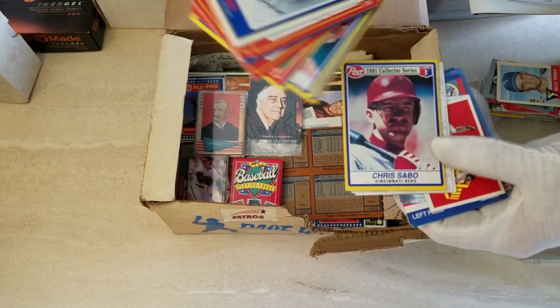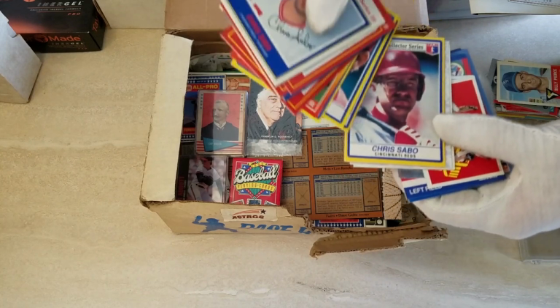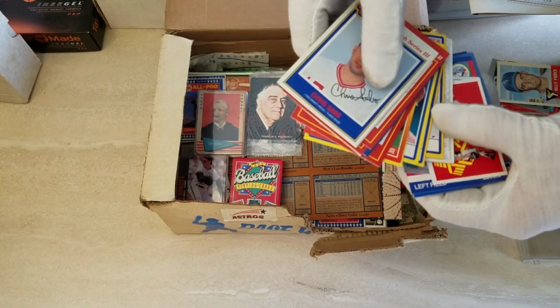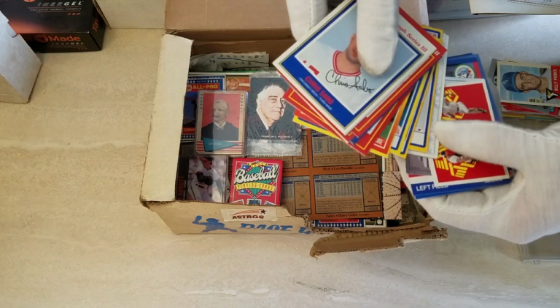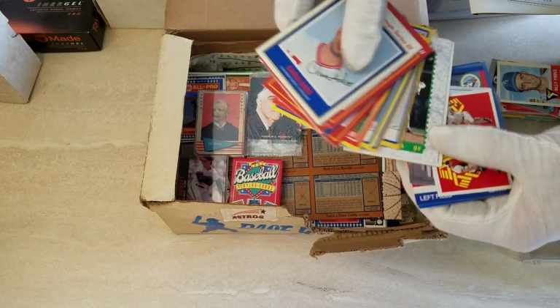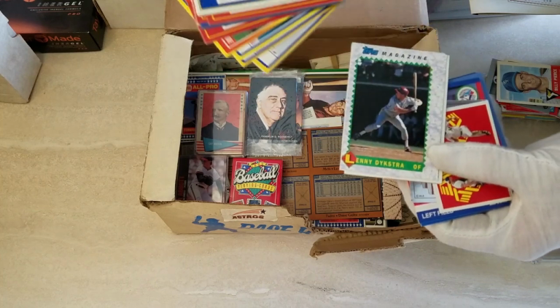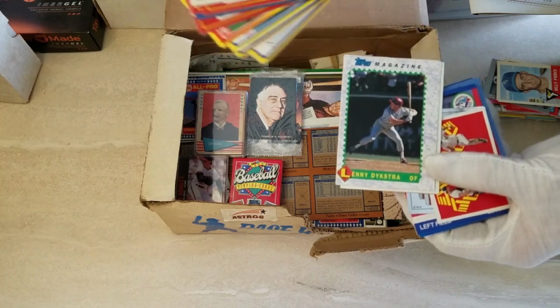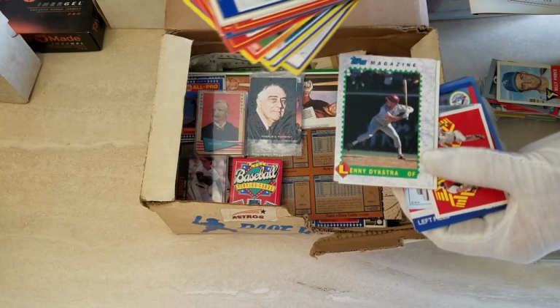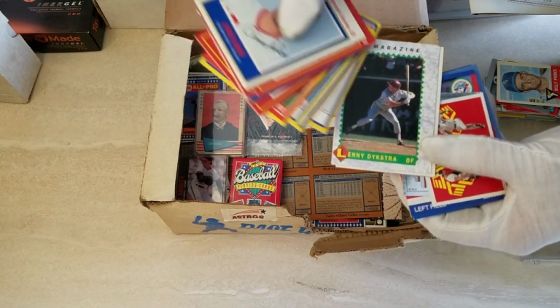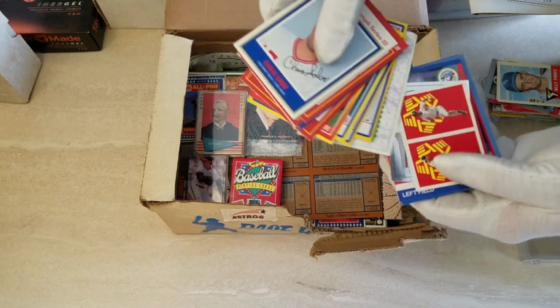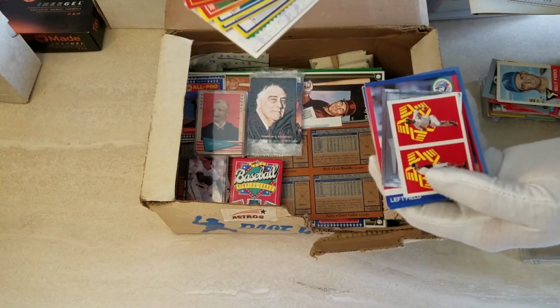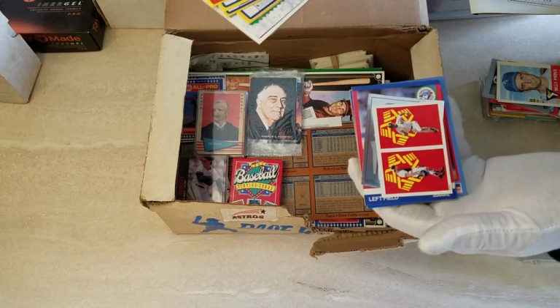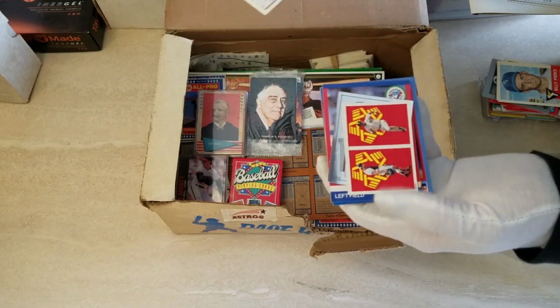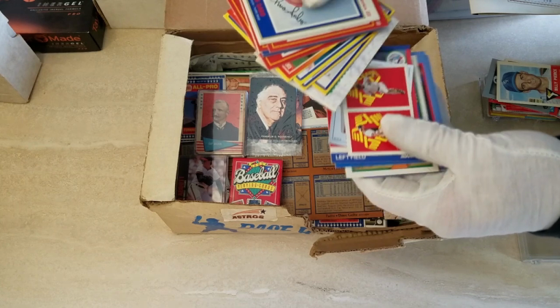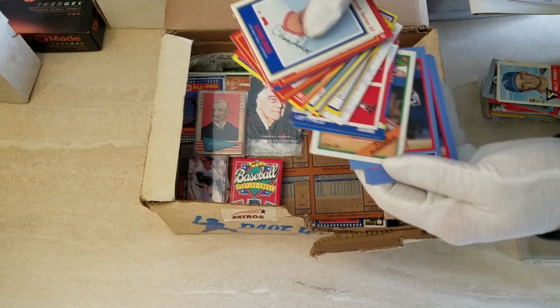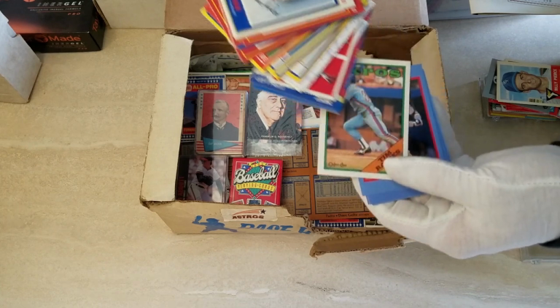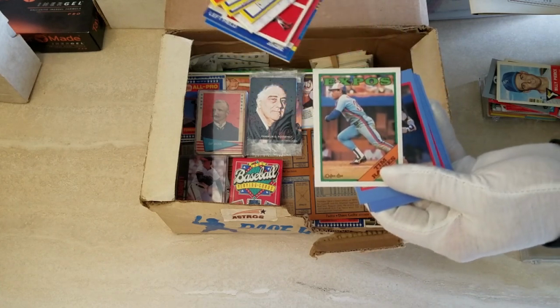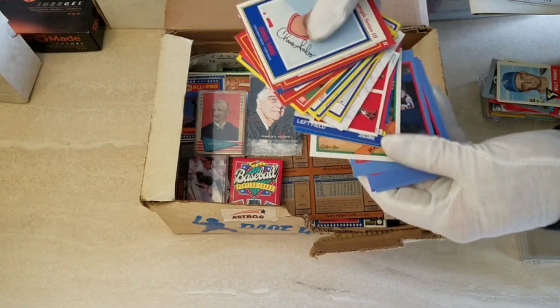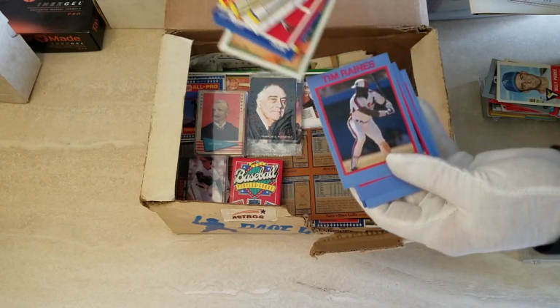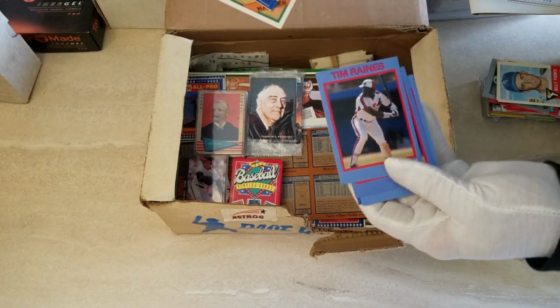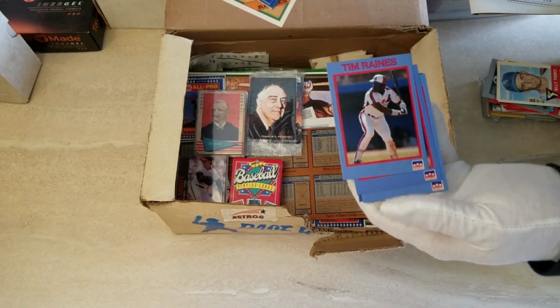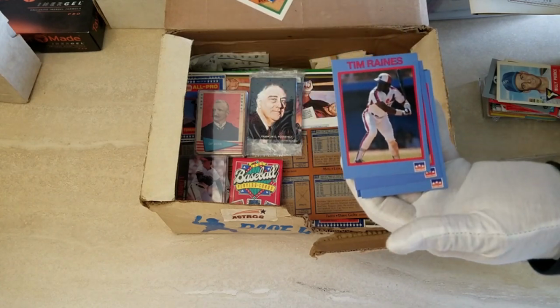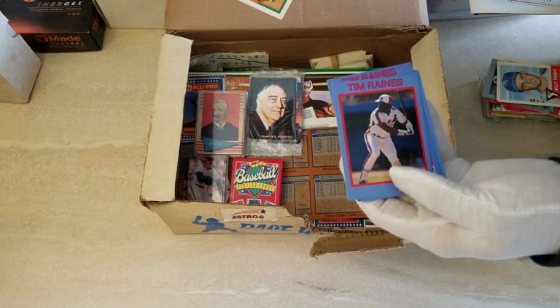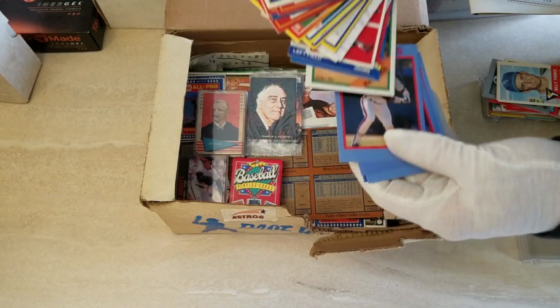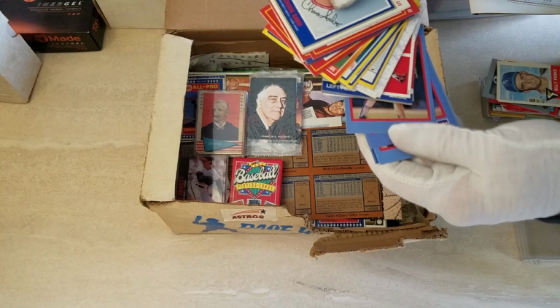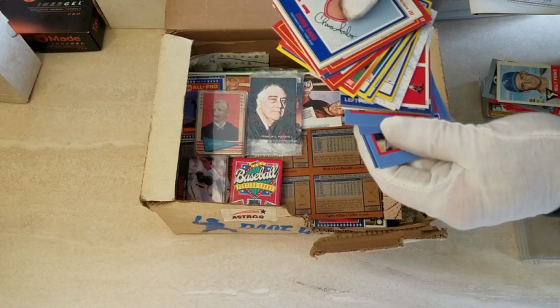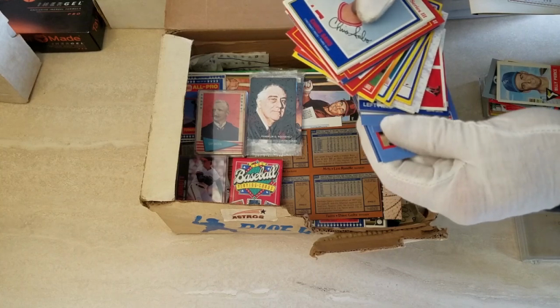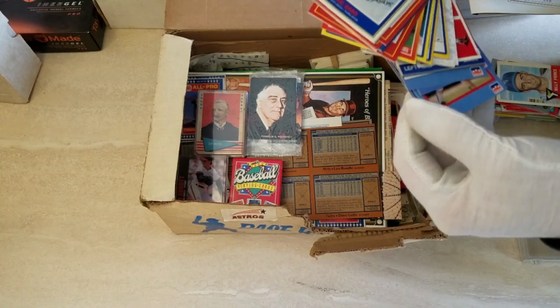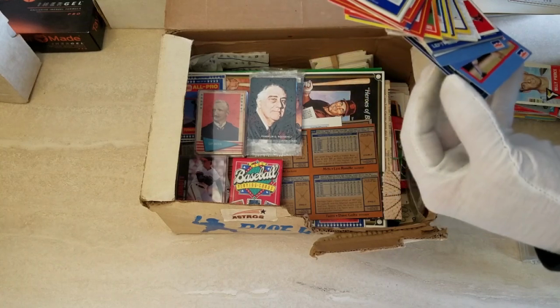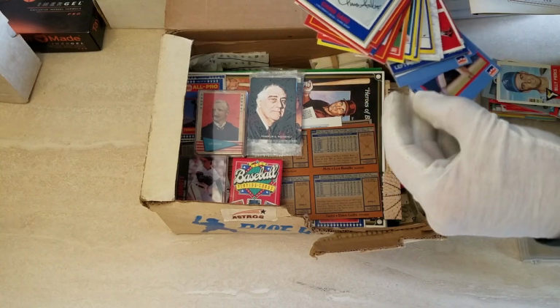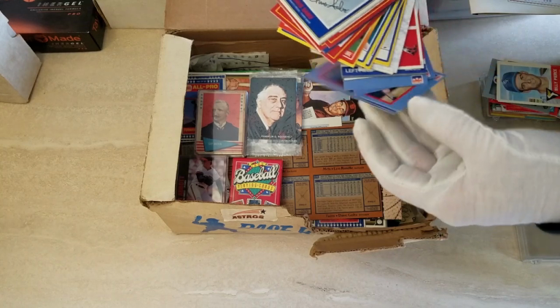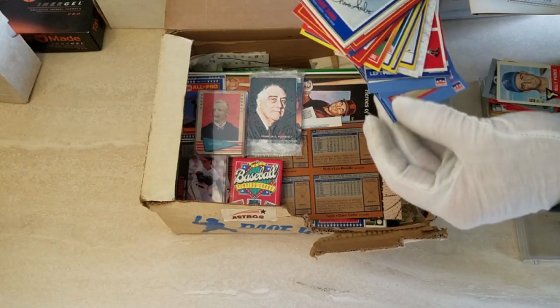It came out of Topps magazine, some stickers, Tim Raines stuff - that looks like the Long John Silver Star Line set. Just kind of the off-brand or off-market stuff that wasn't Topps, Fleer, or Donruss - and possibly Upper Deck as well.